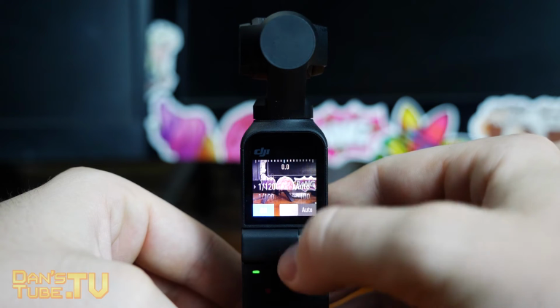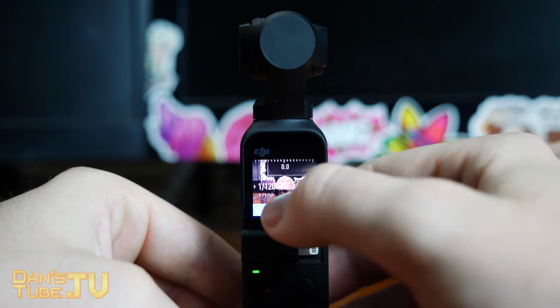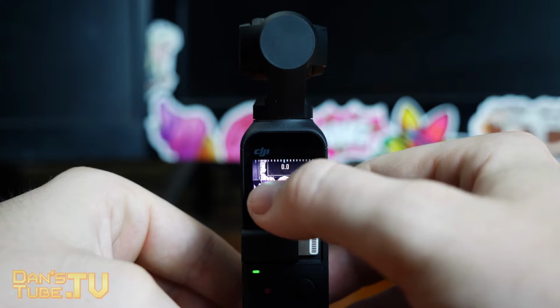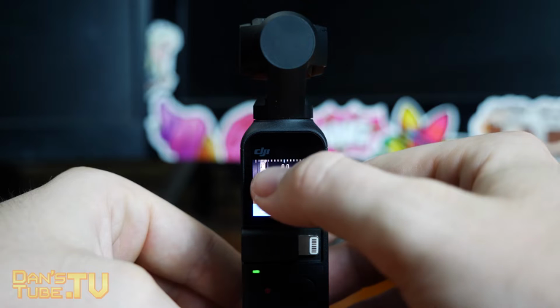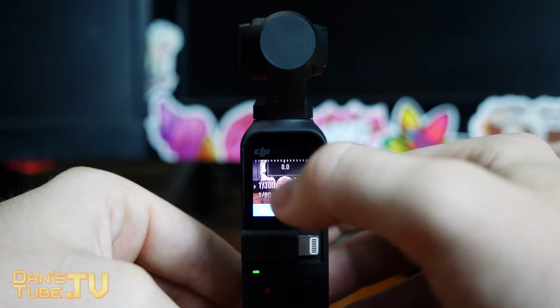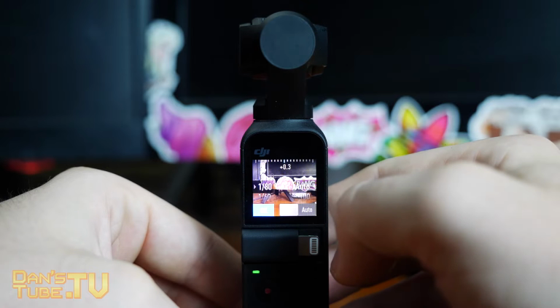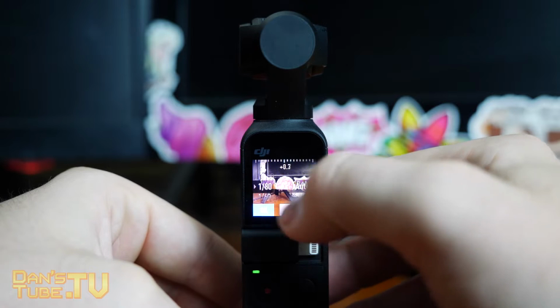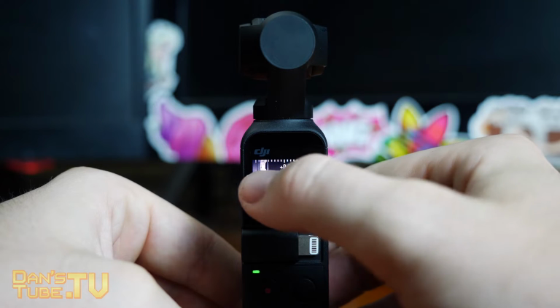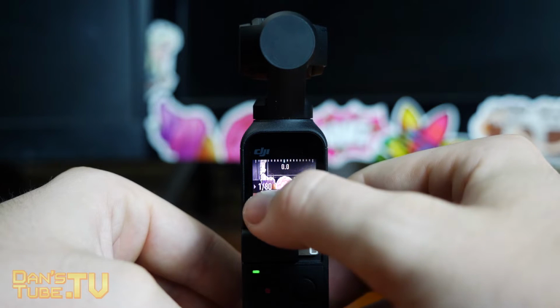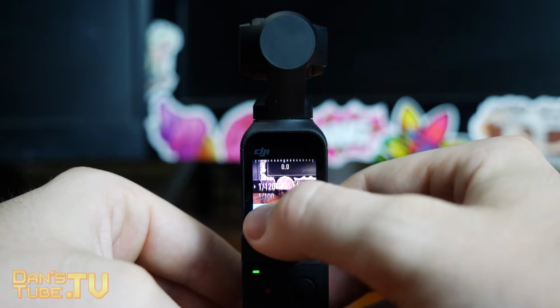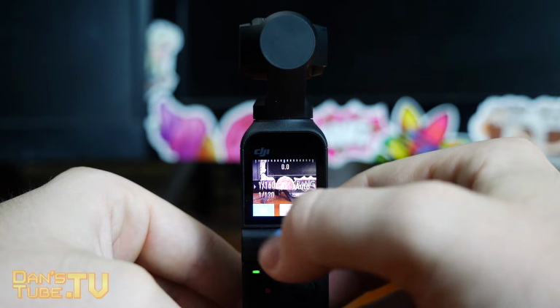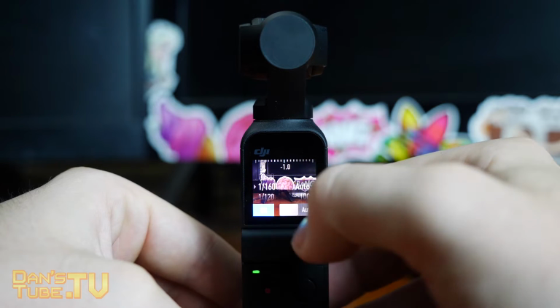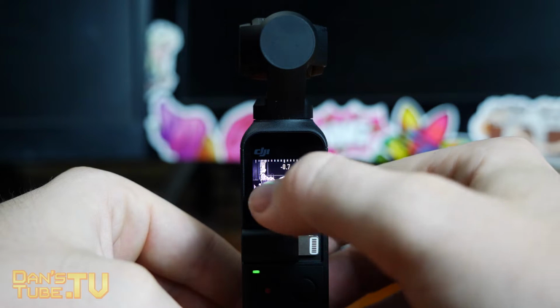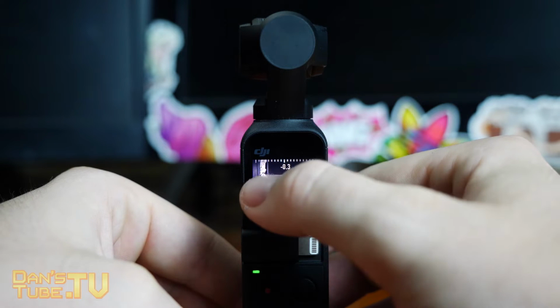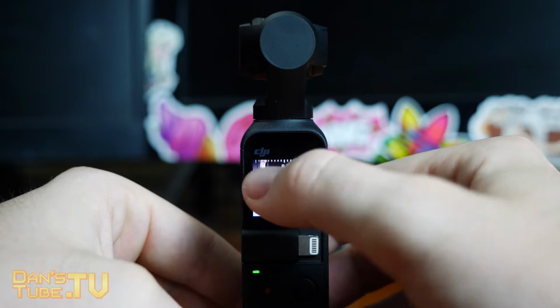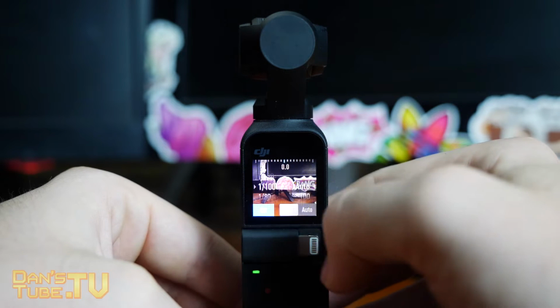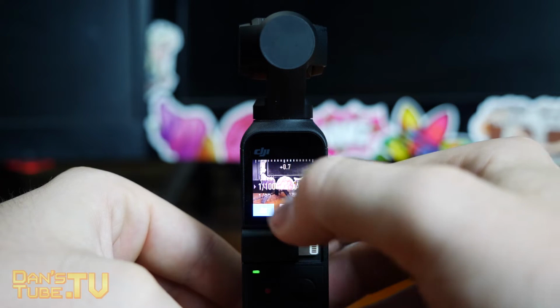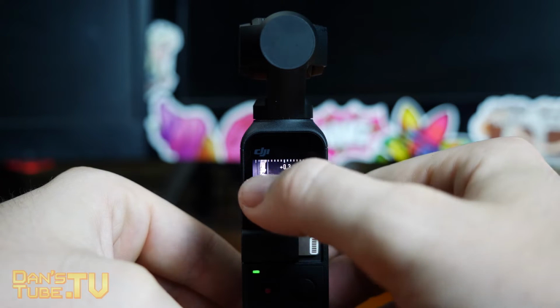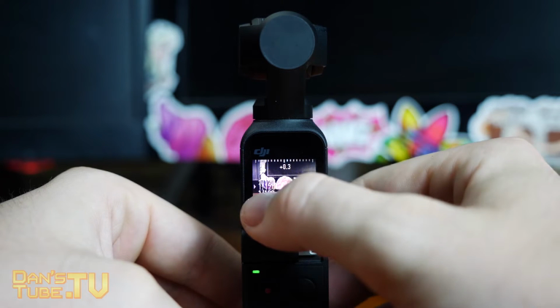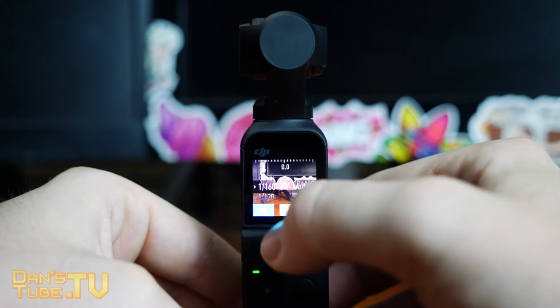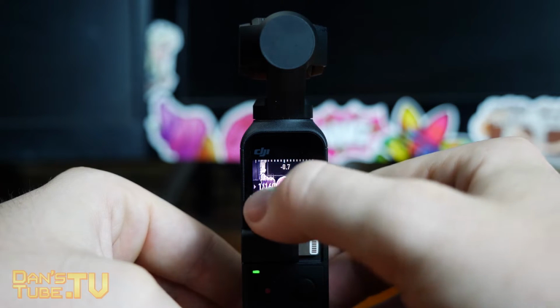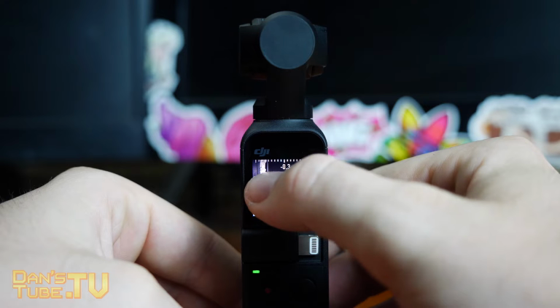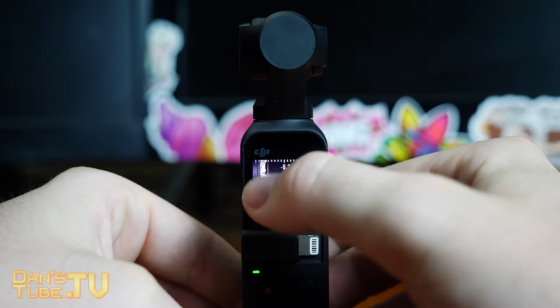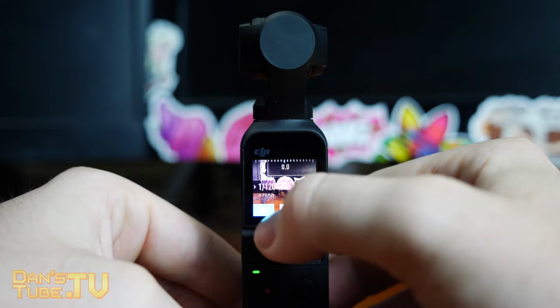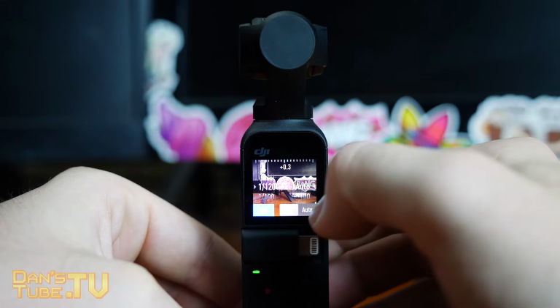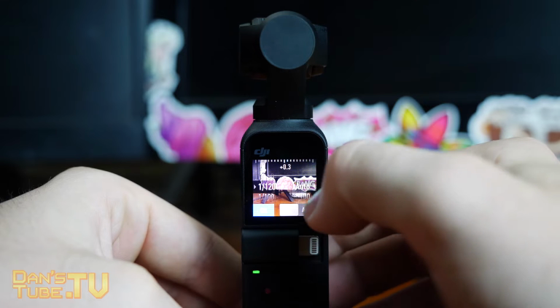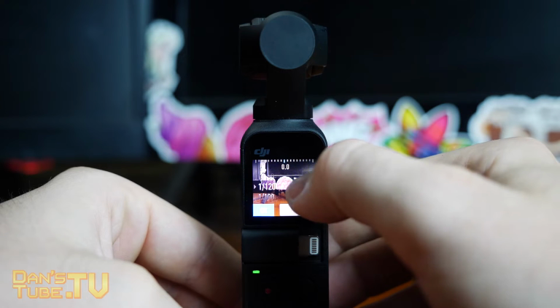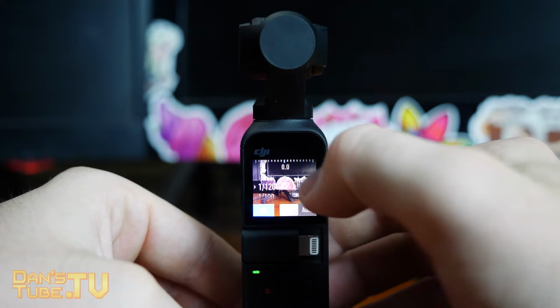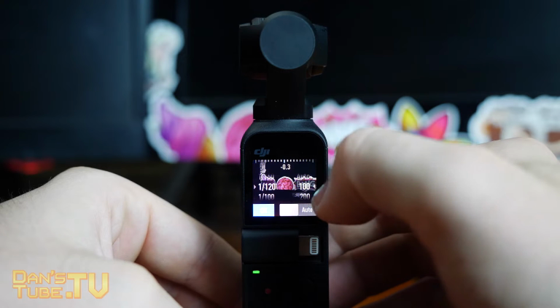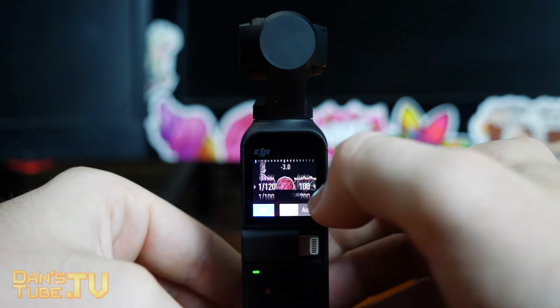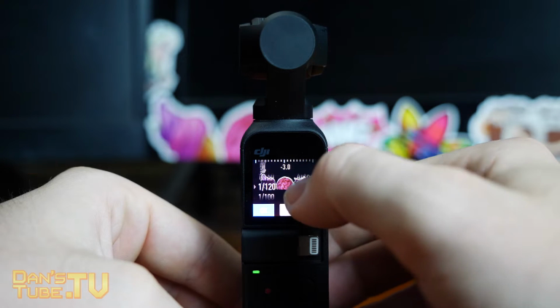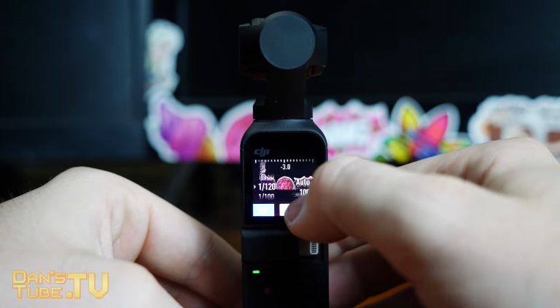You can then go into the exposure setting and you have a lot of control here. You can play around with the shutter speed and the ISO, or you can just have it set up in auto mode as well.